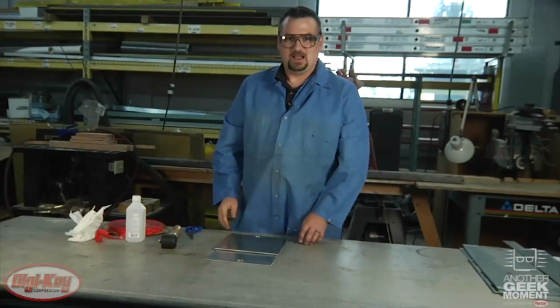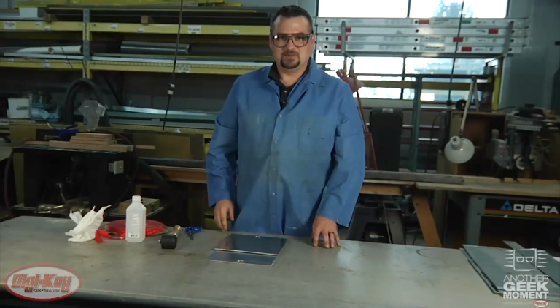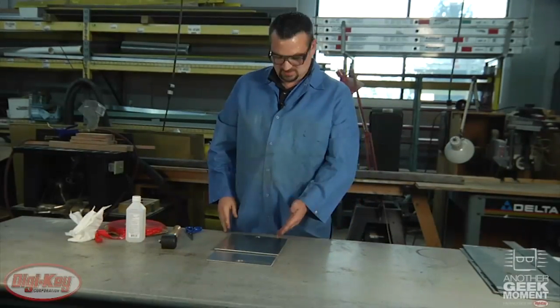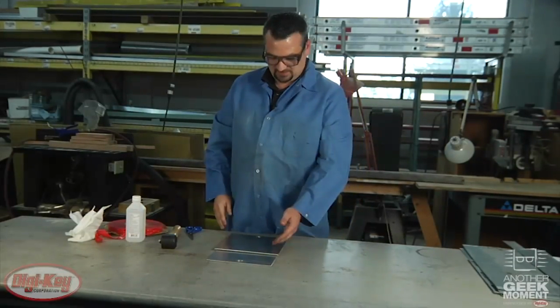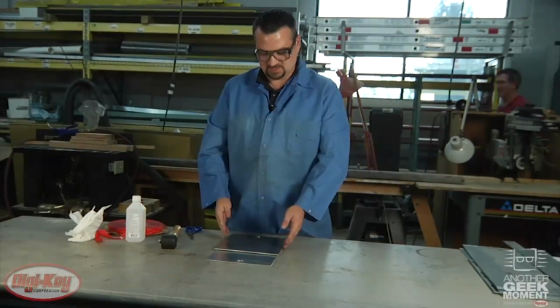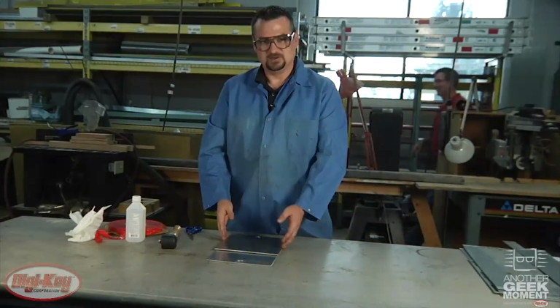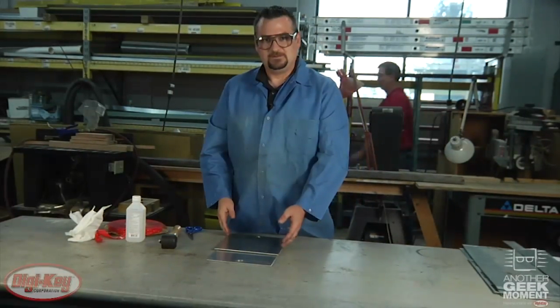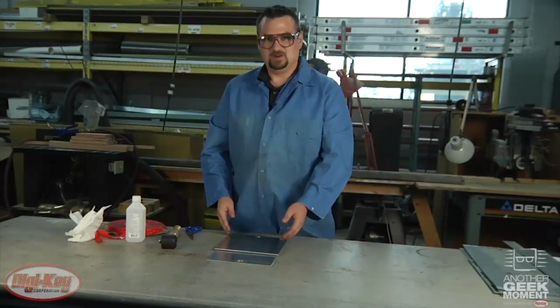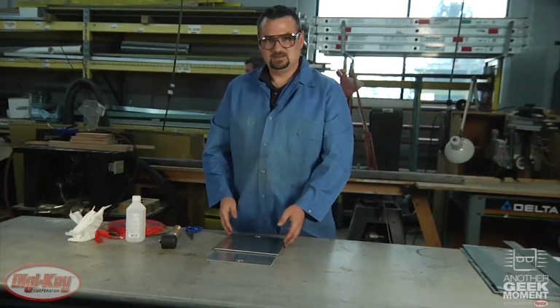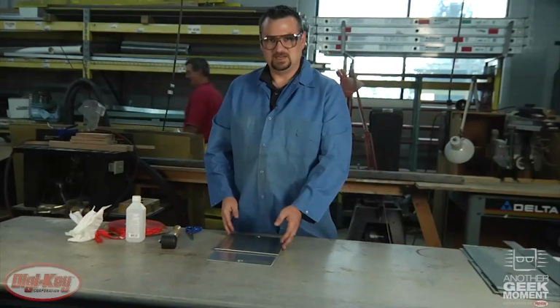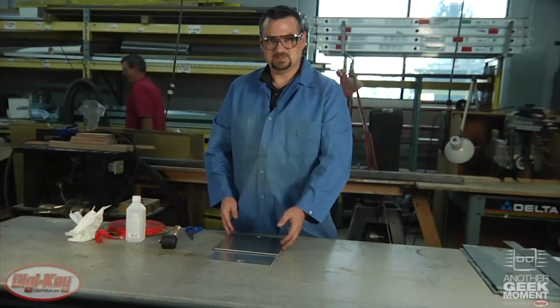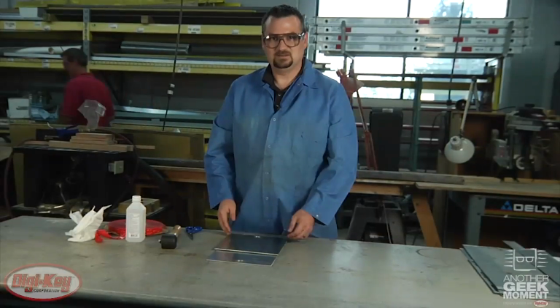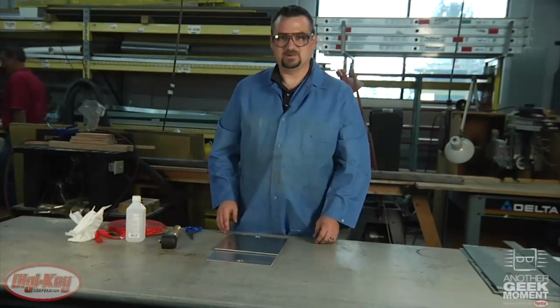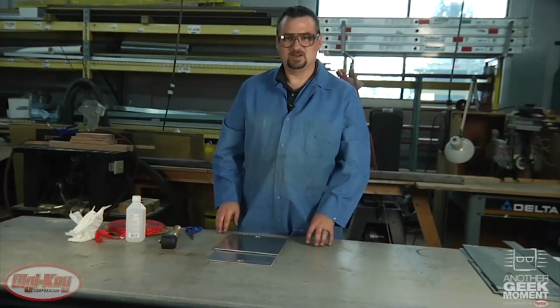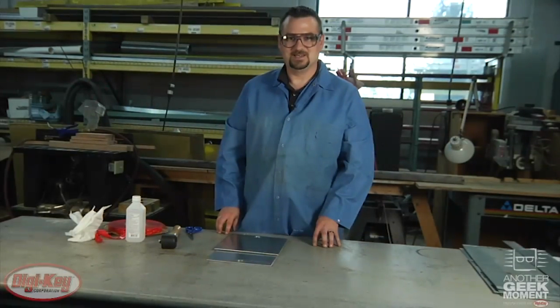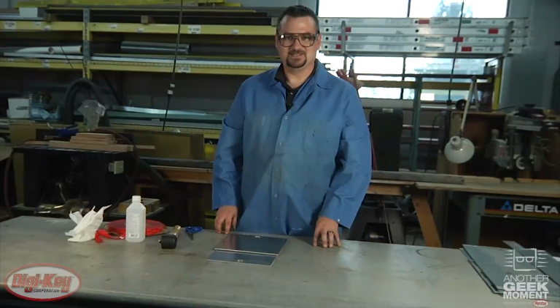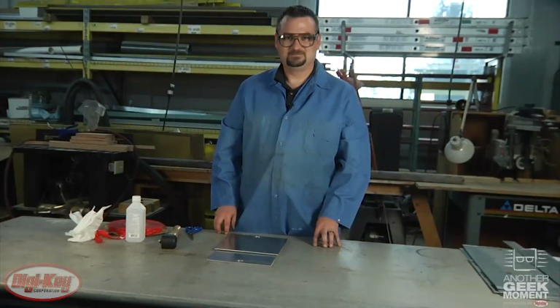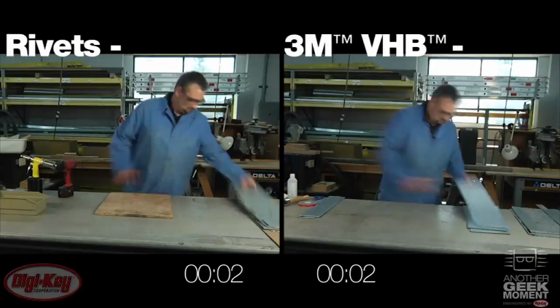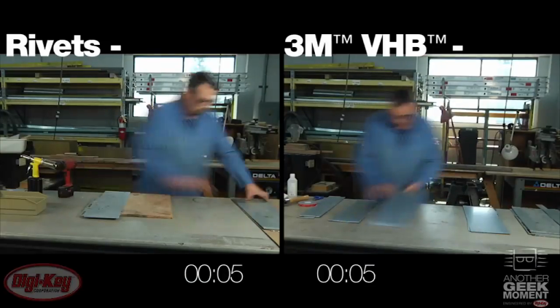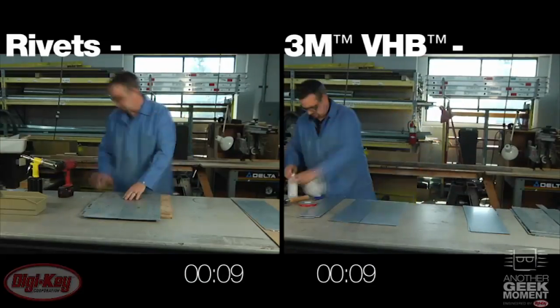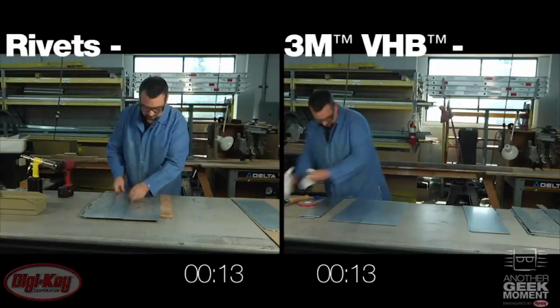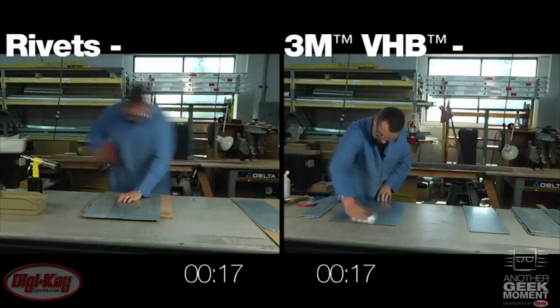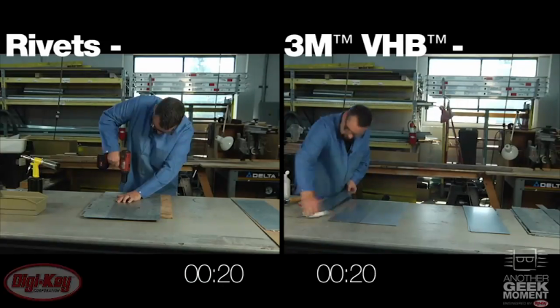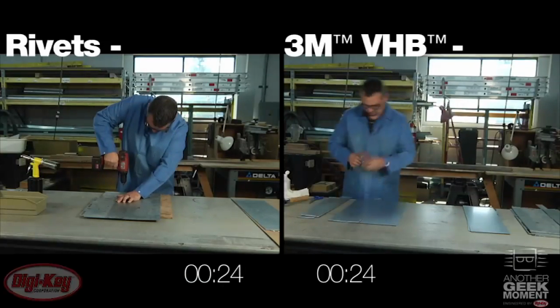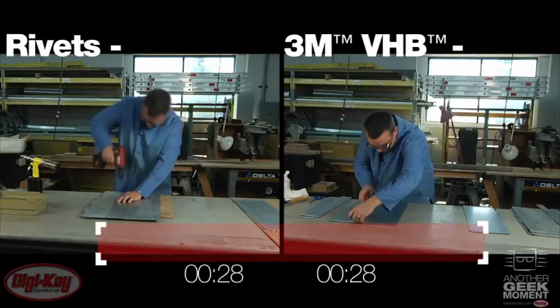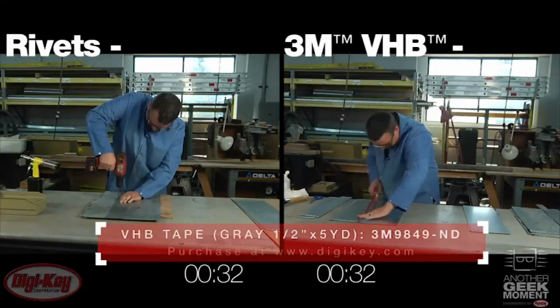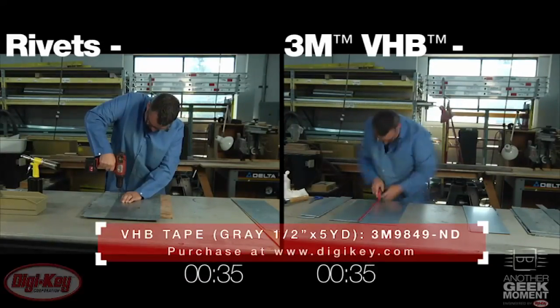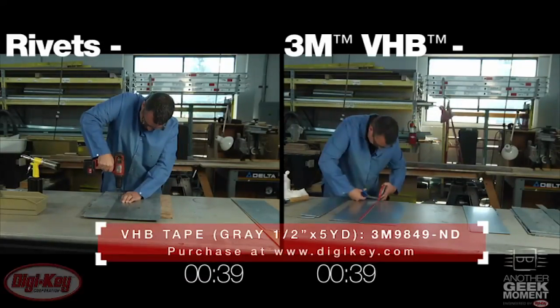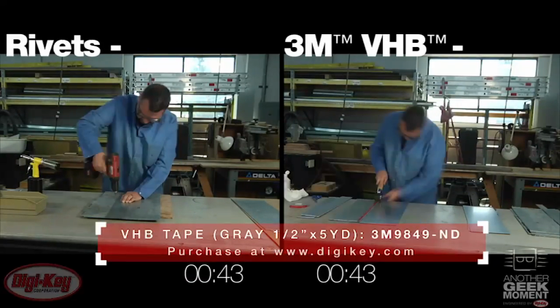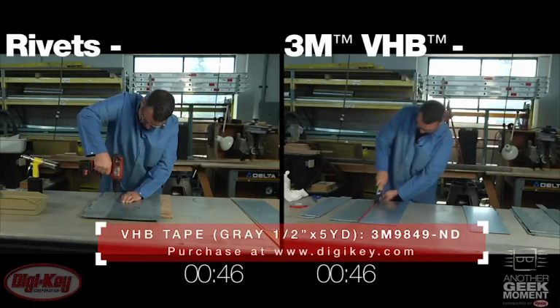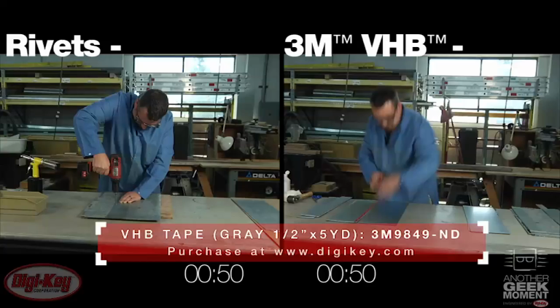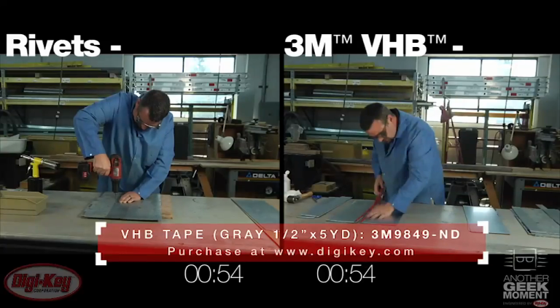After 20 minutes, this will be 50 percent adhered. After one day, it'll be 90 percent. After three days, 100 percent adhesion. Here you can see there's a significant time savings when using 3M's VHB over standard rivets.